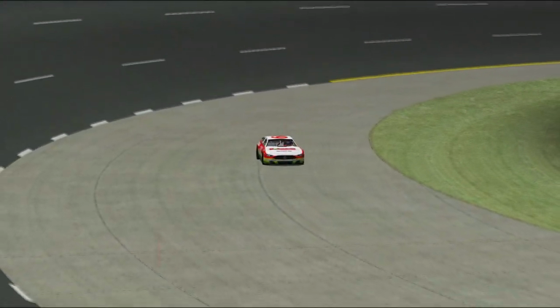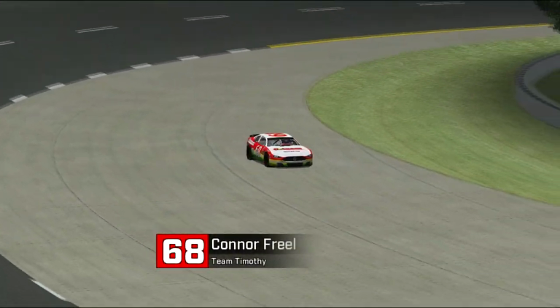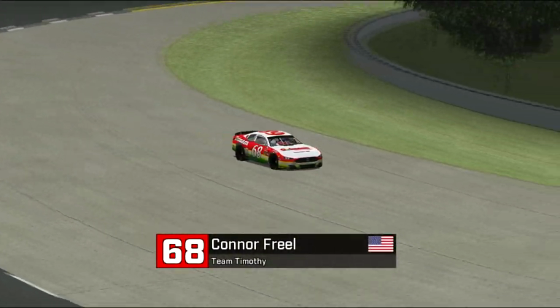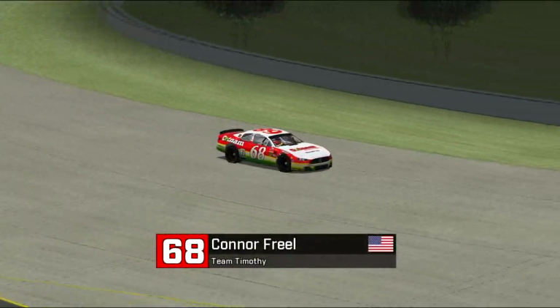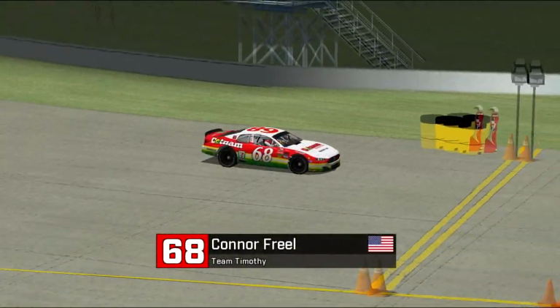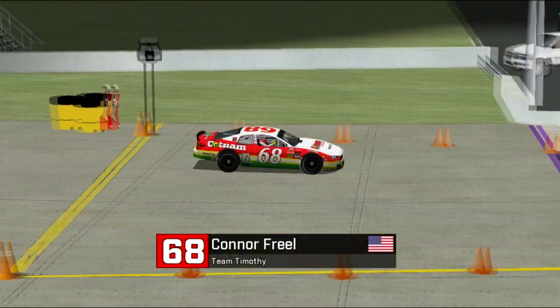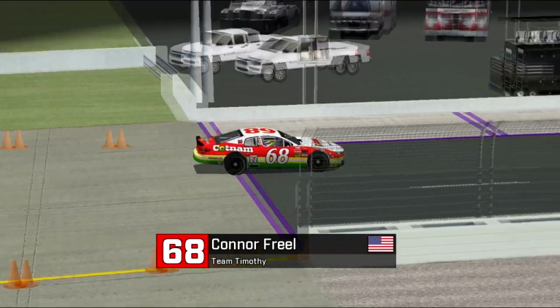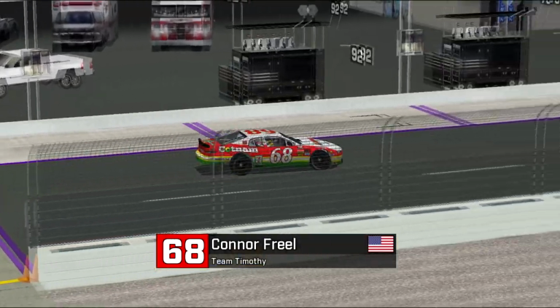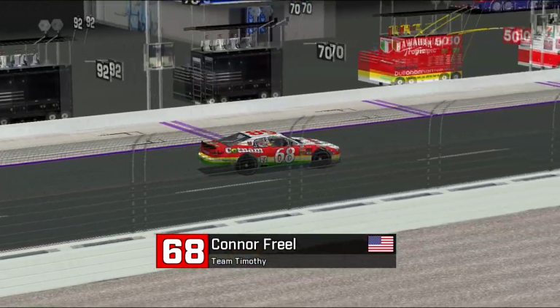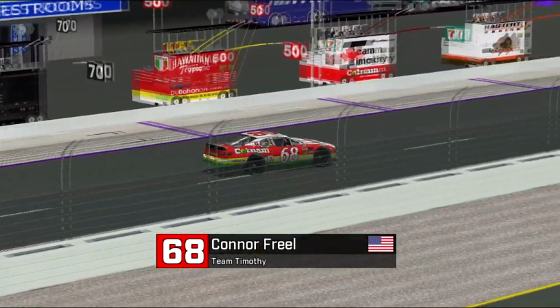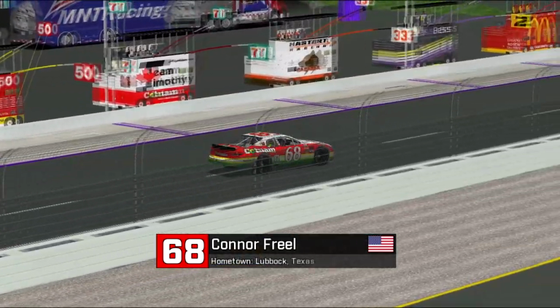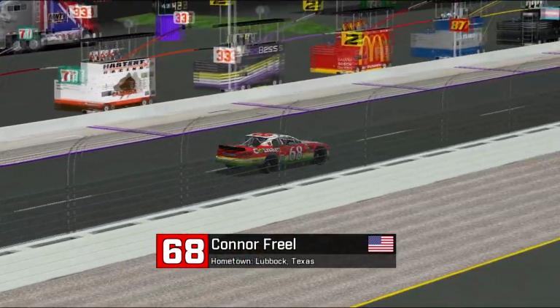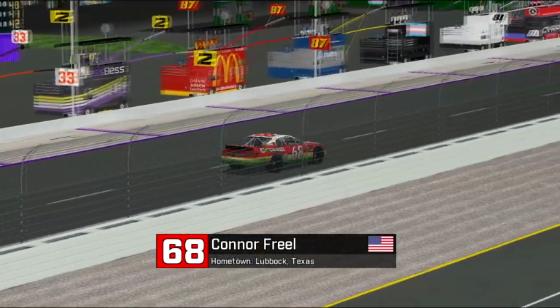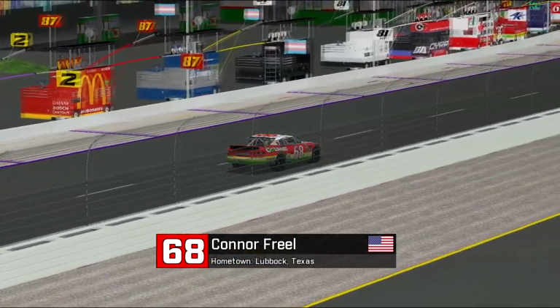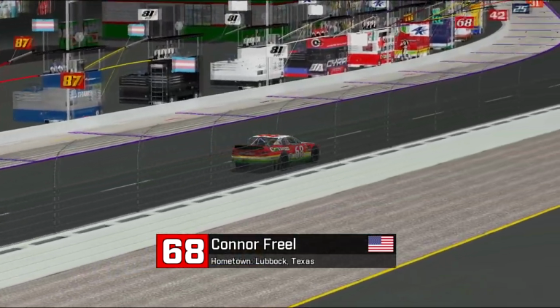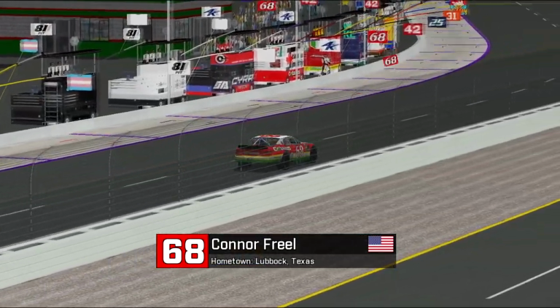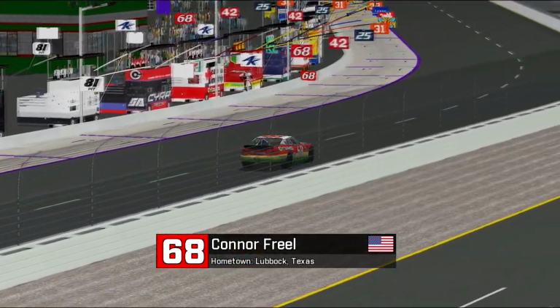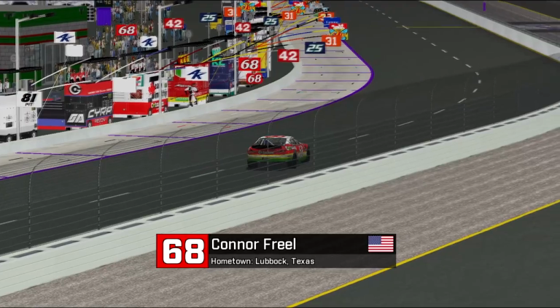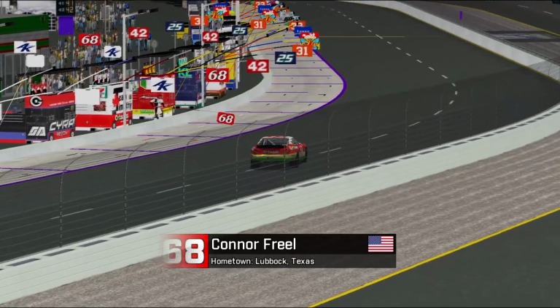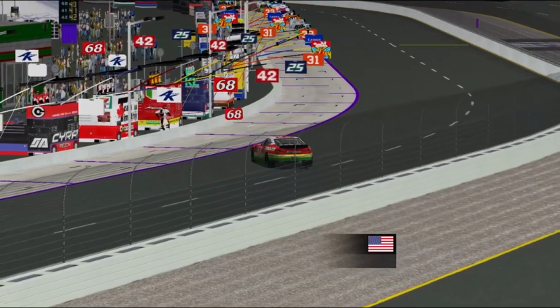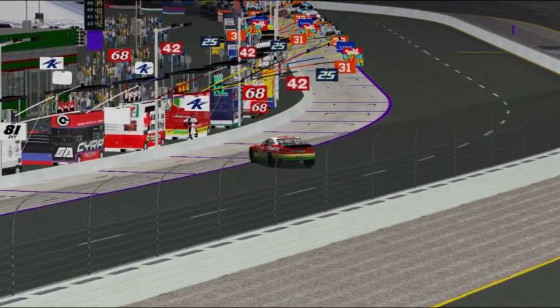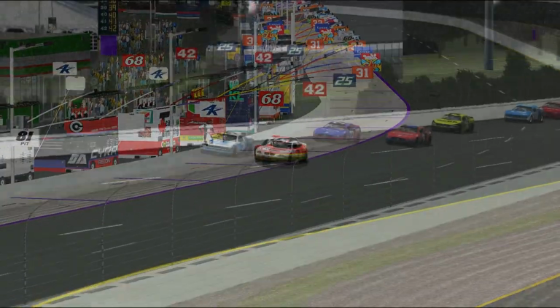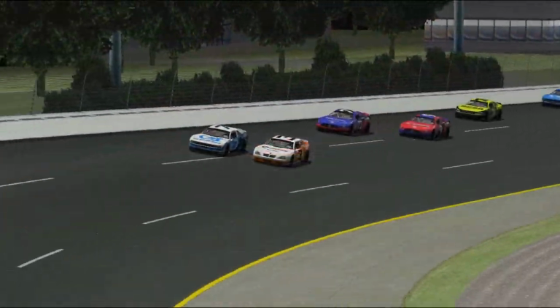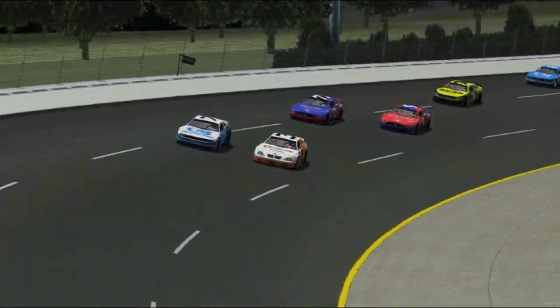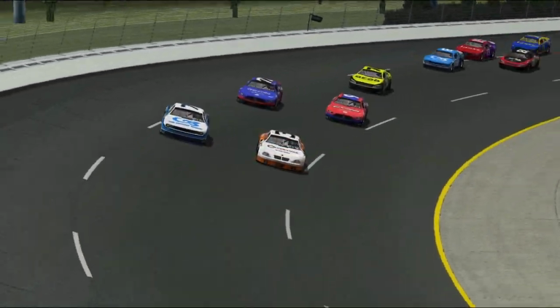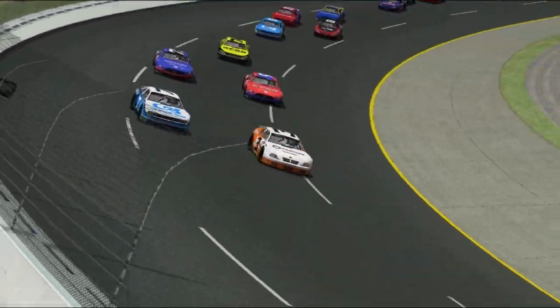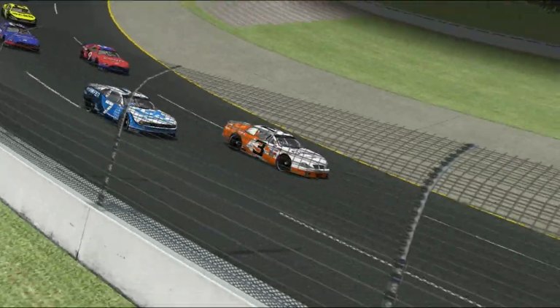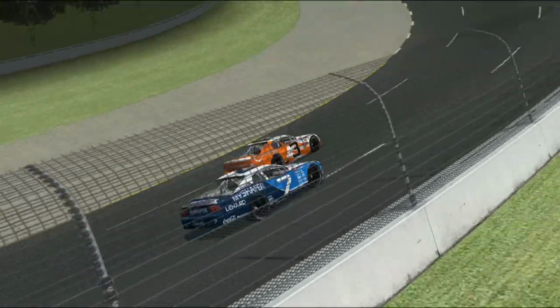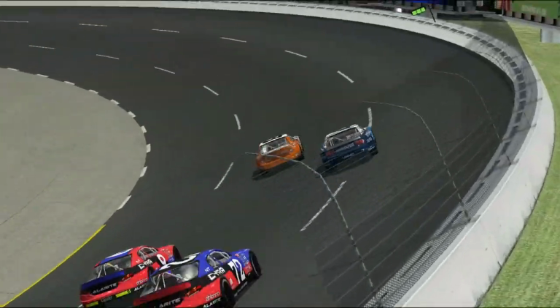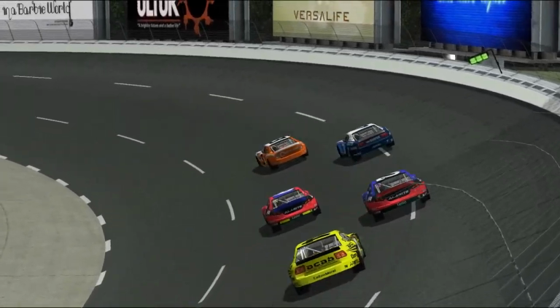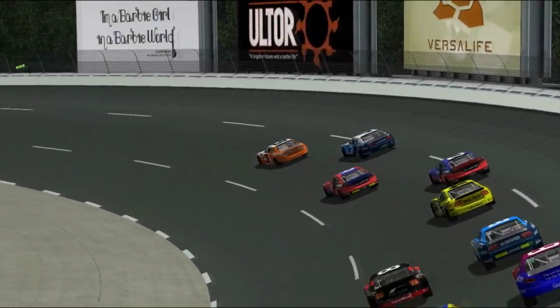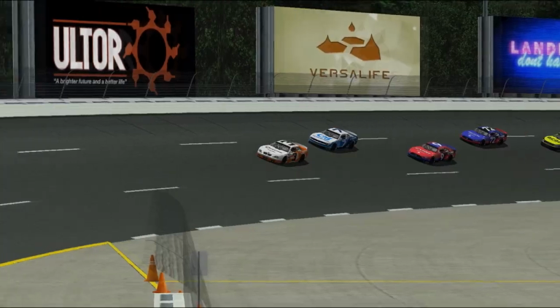We've got a problem here with Connor Friel in car number 68 — that looks like a puncture, as the journeyman out of Texas is having a pretty rough weekend. He's had a lot of handling problems. Friel needs a drama-free weekend, and unfortunately it doesn't look like he's going to get it this week.